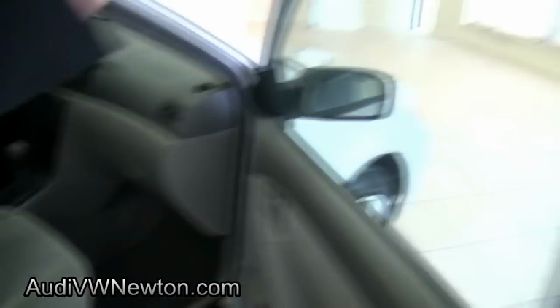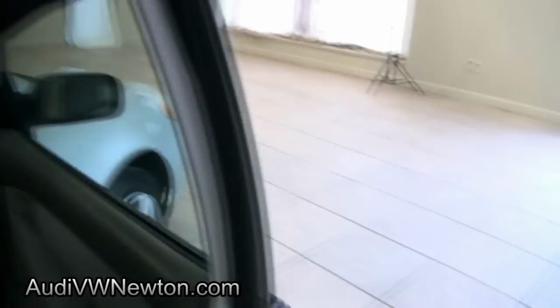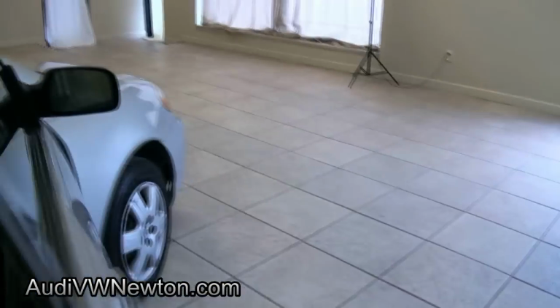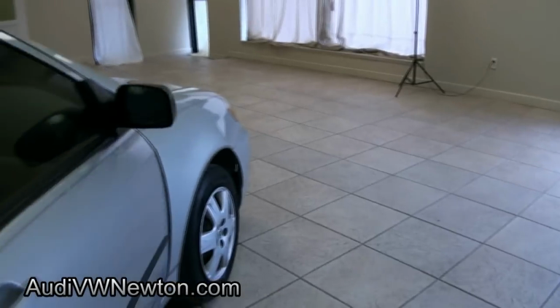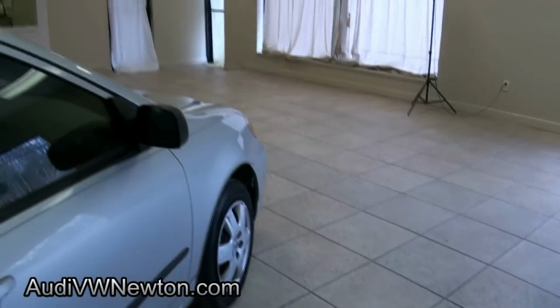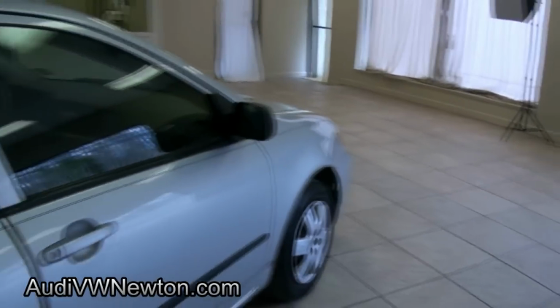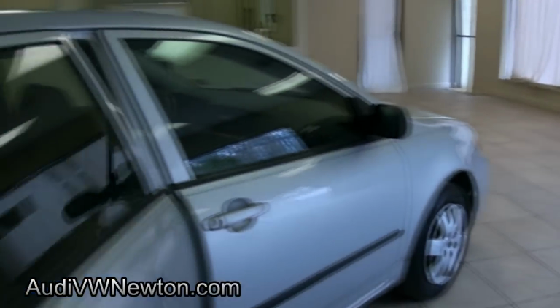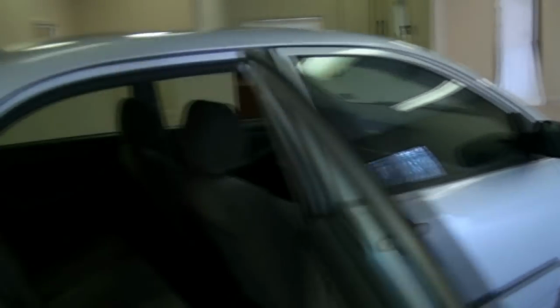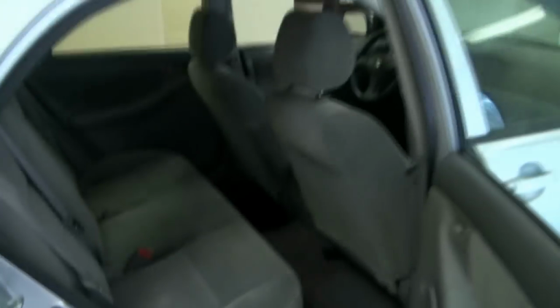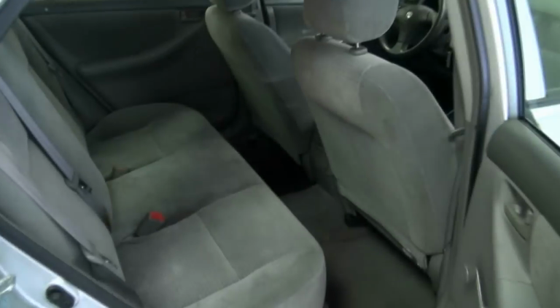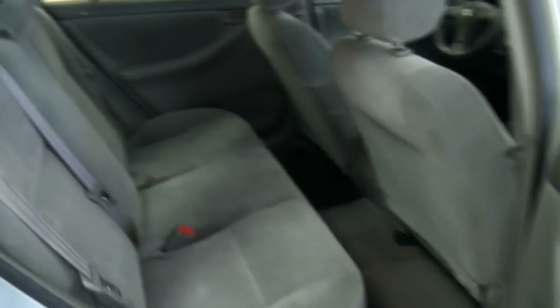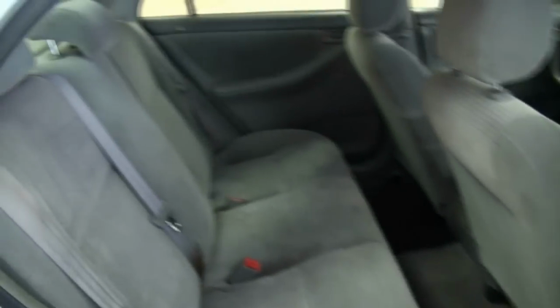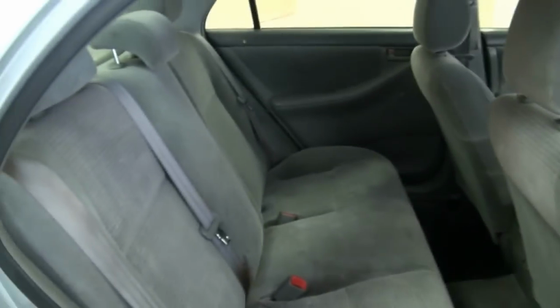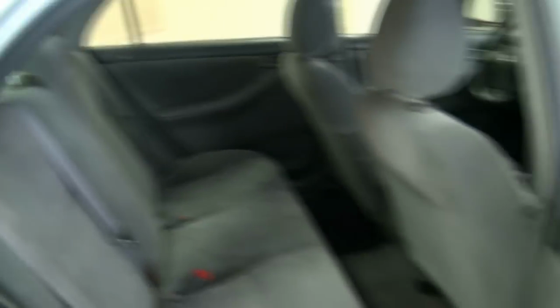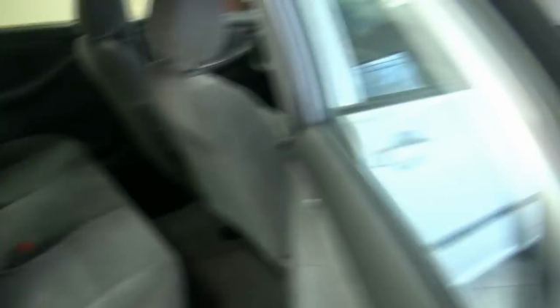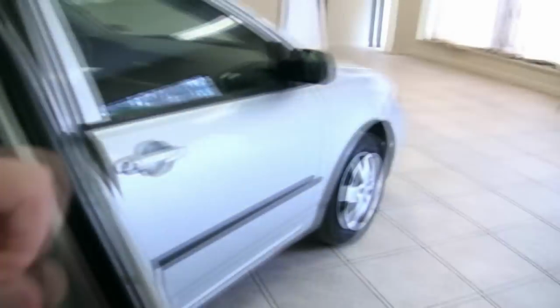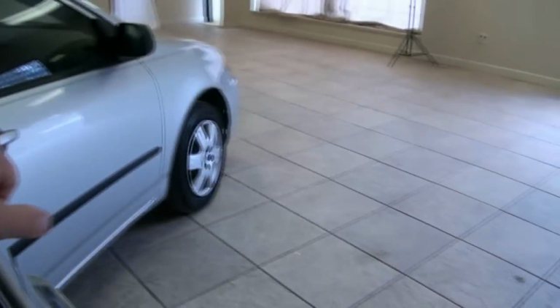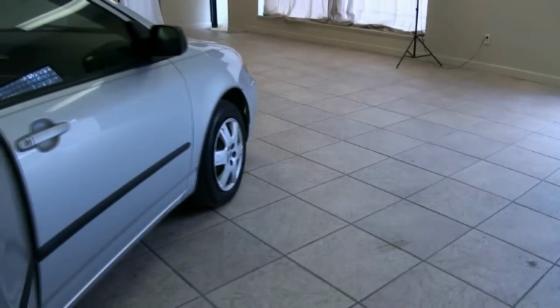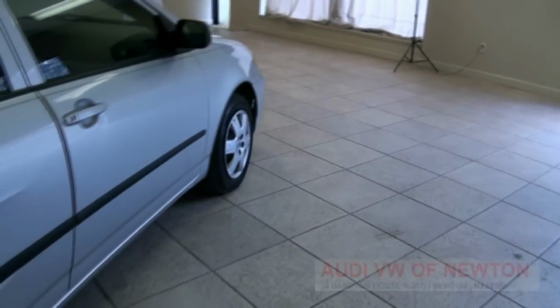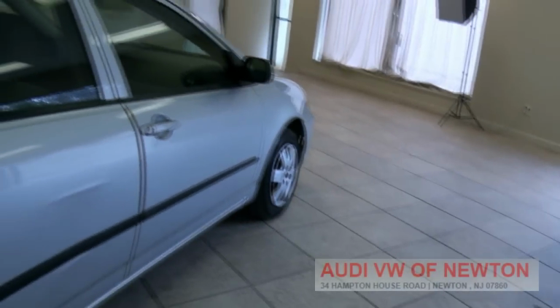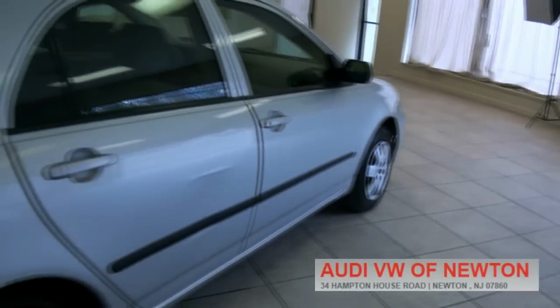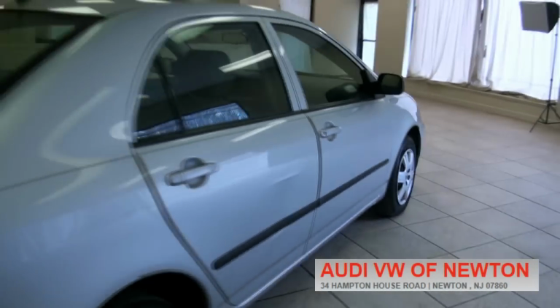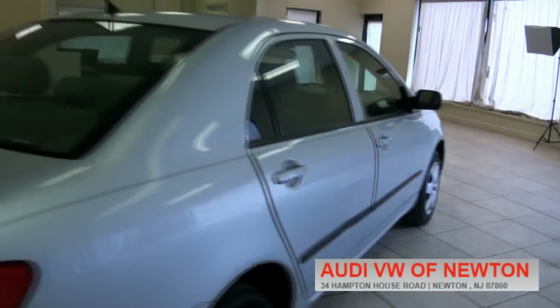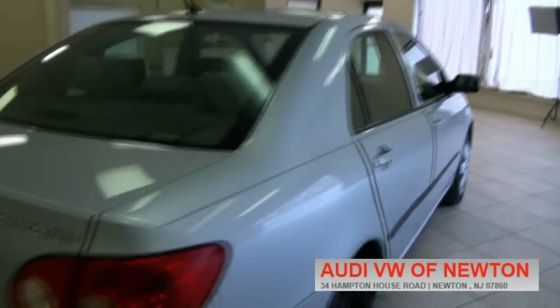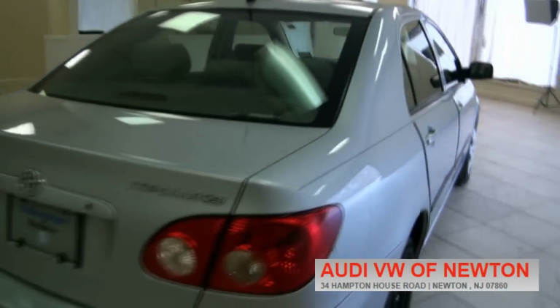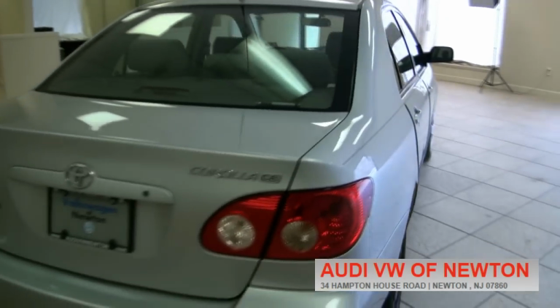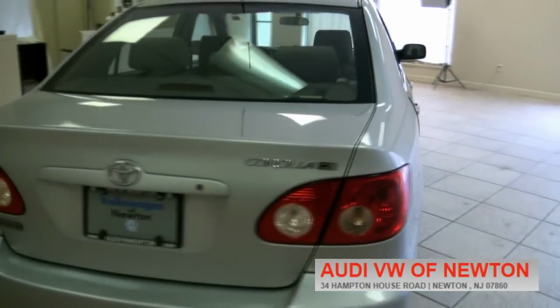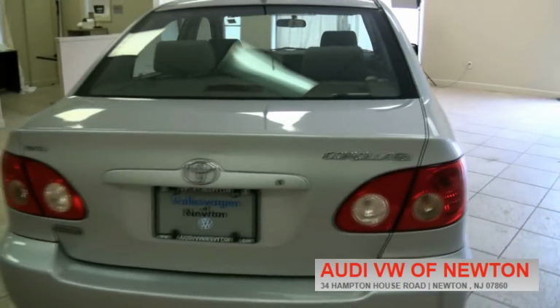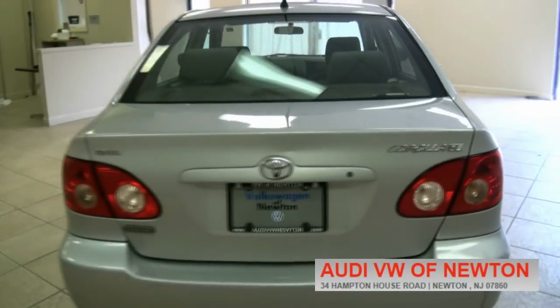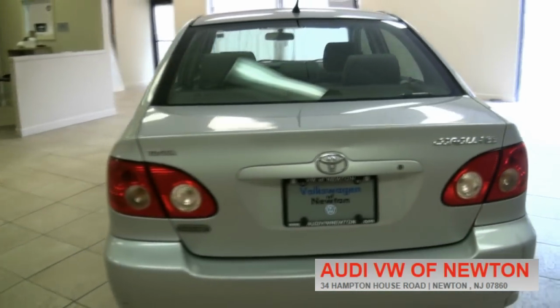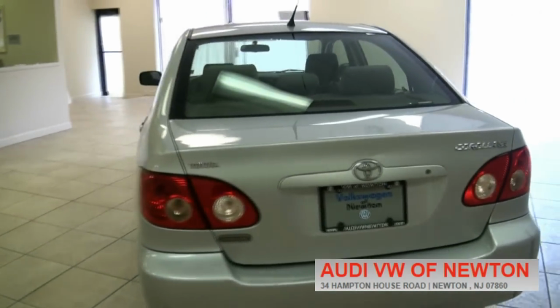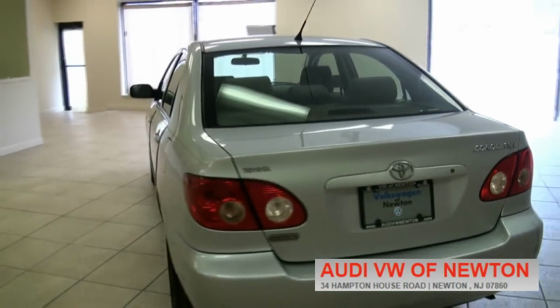This one has roll-up windows — kind of like a bare-bones model. But you know what? A lot of people always say less to go wrong. Missing a few hub caps. CE edition.